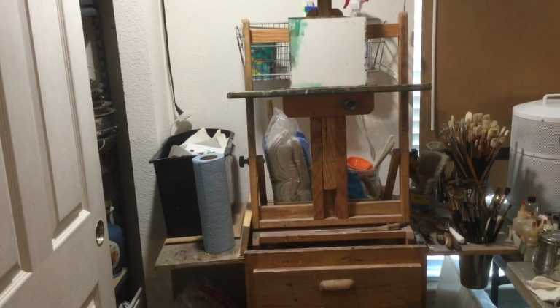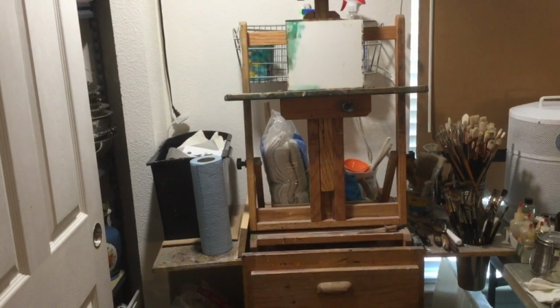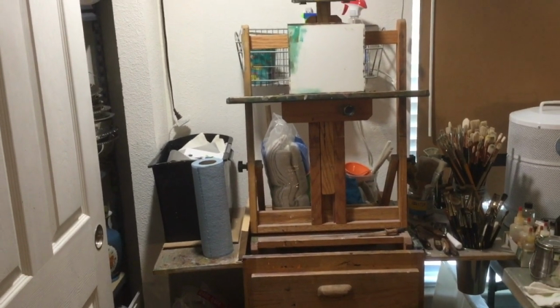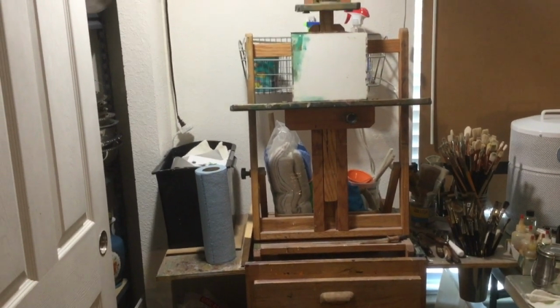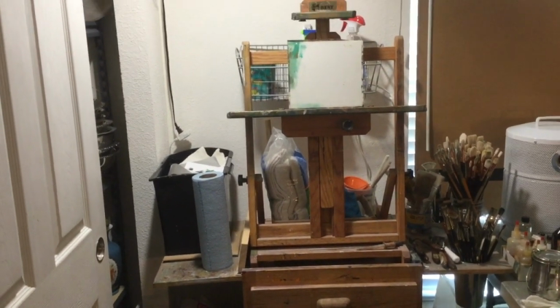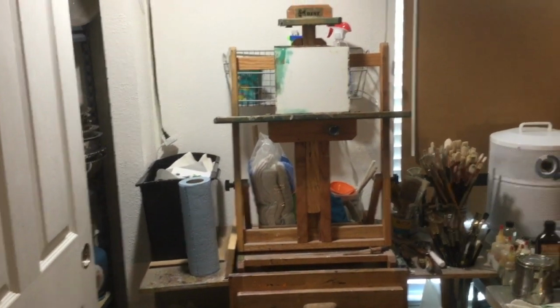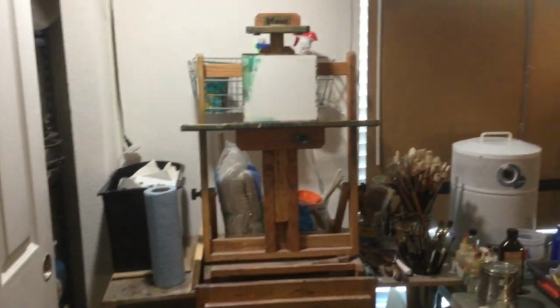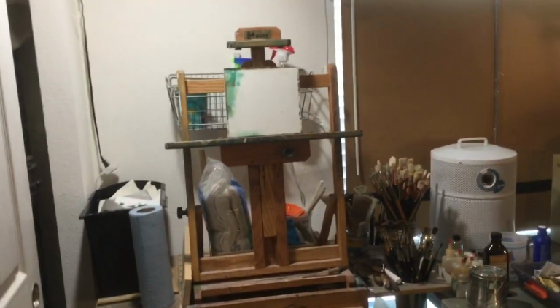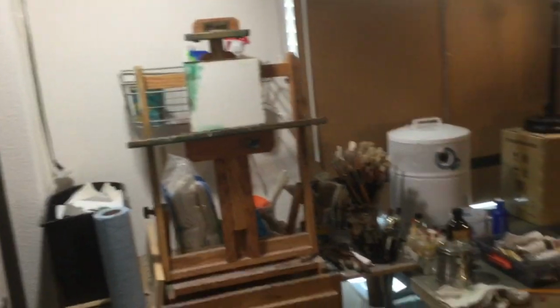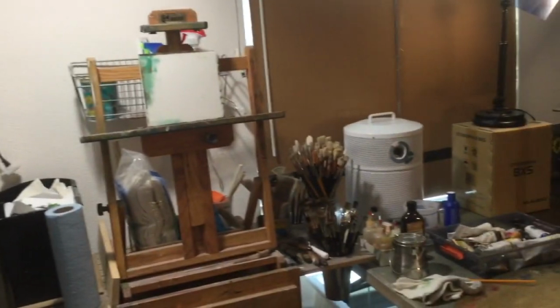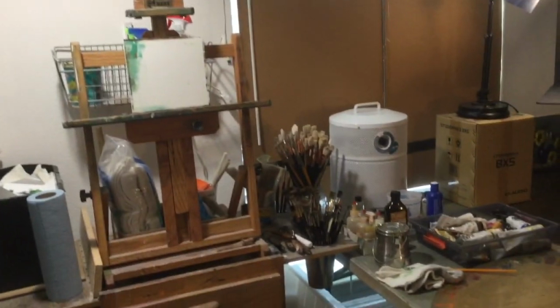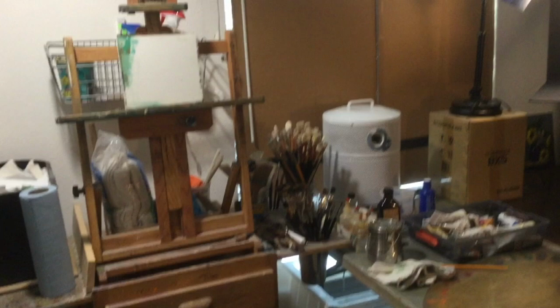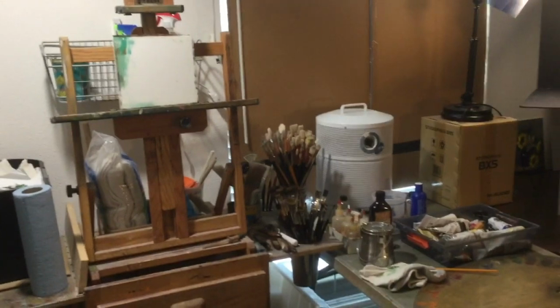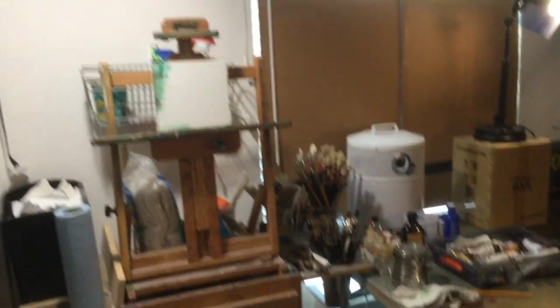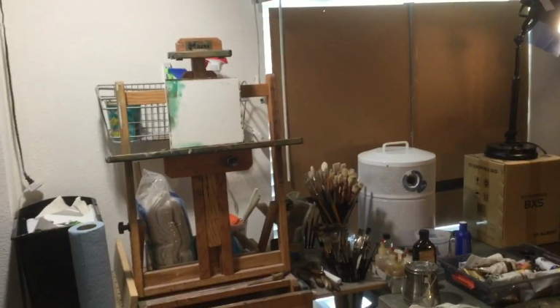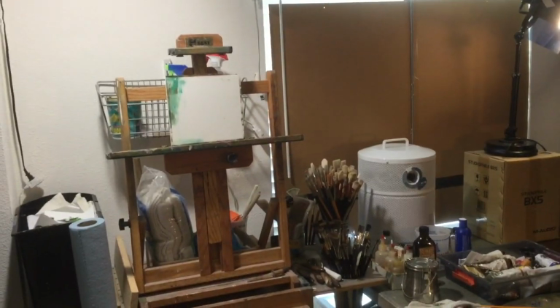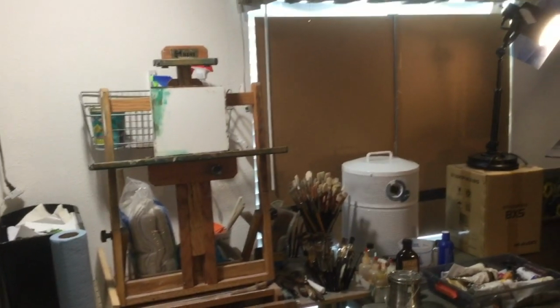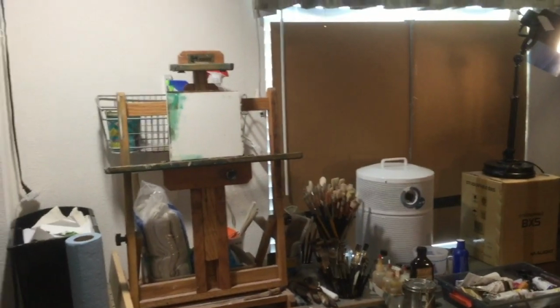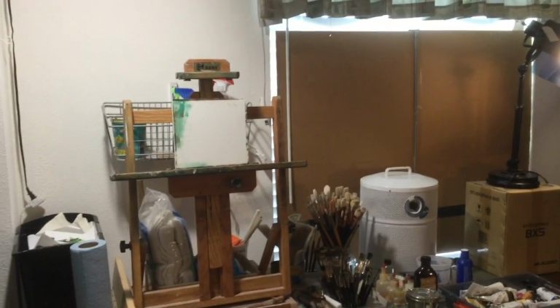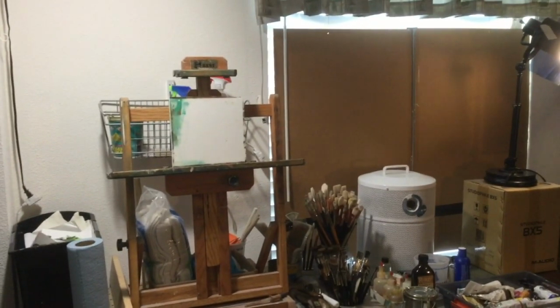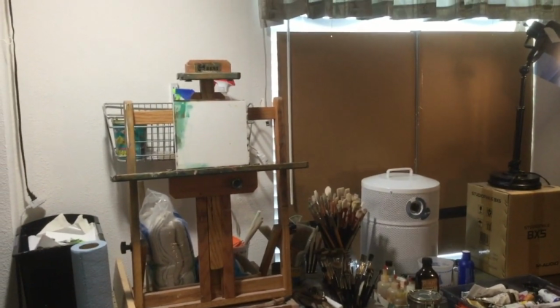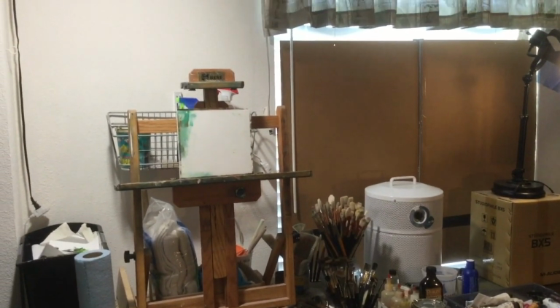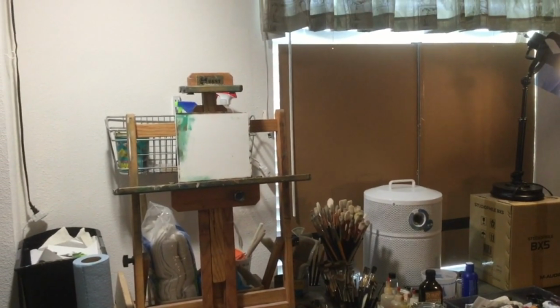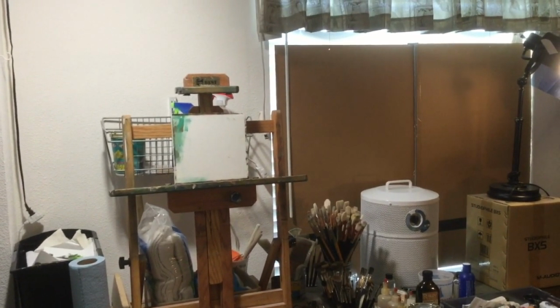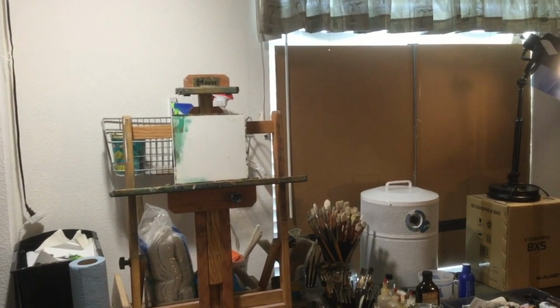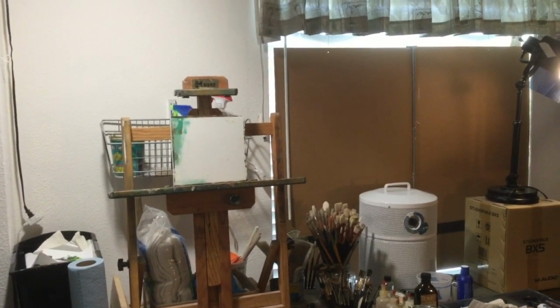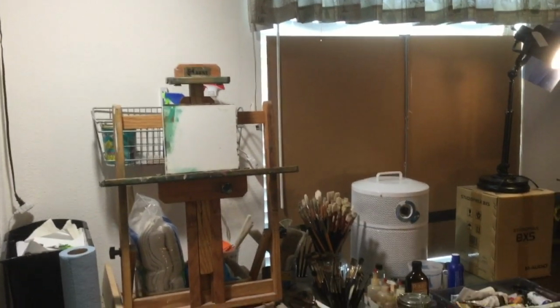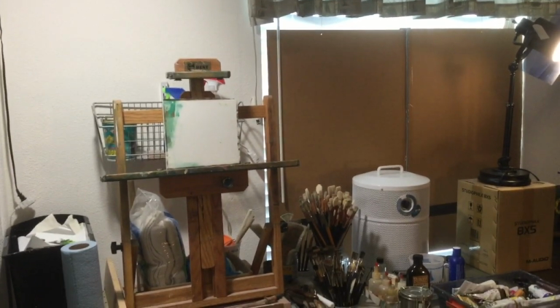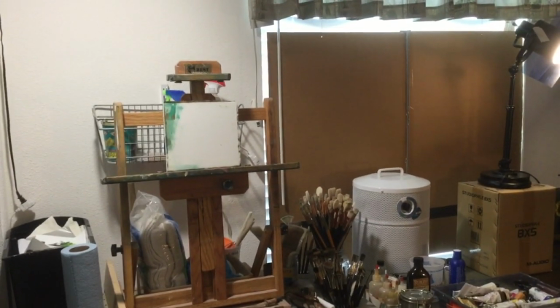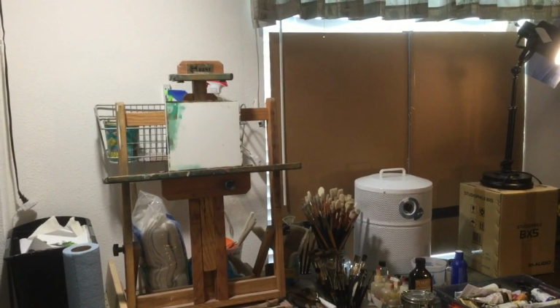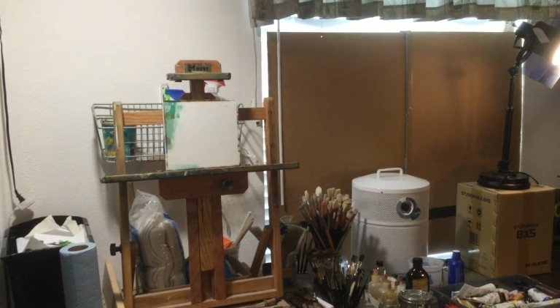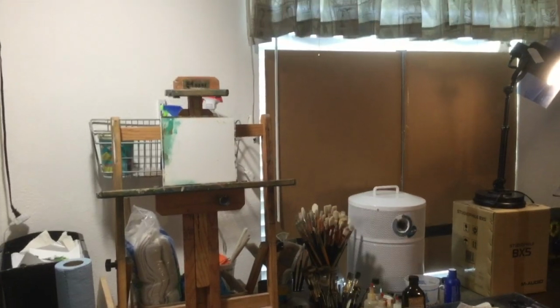I hope that helps you and gives you some ideas for lighting your own work area. Thank you for watching and I will see you next time. Take care.